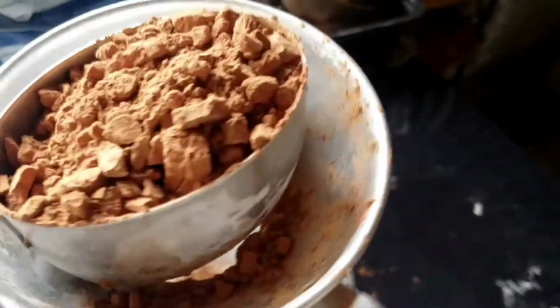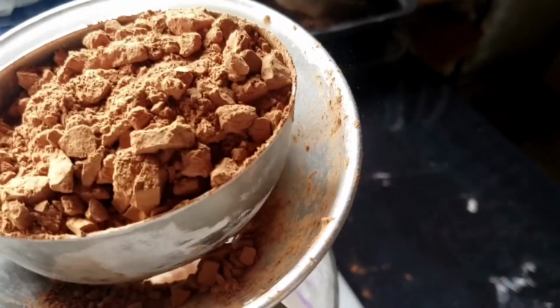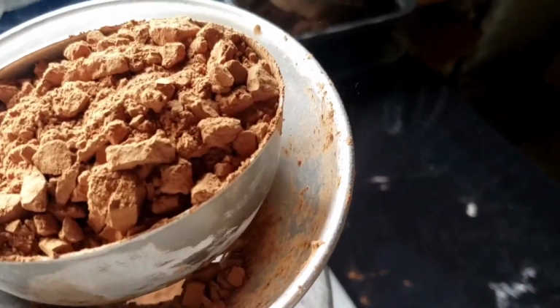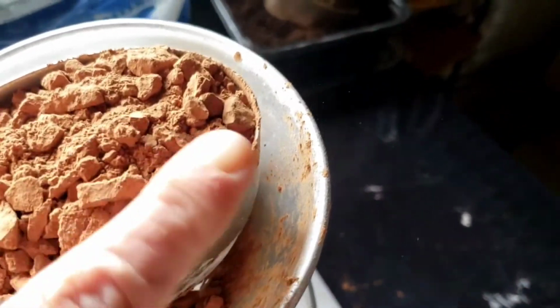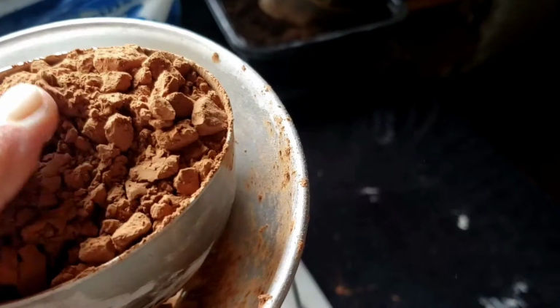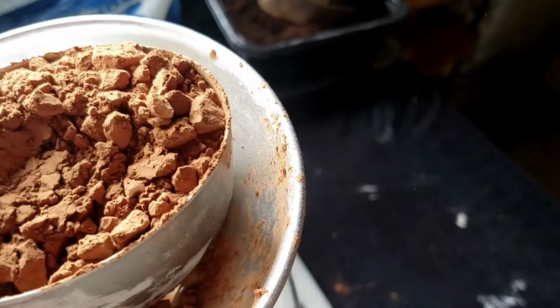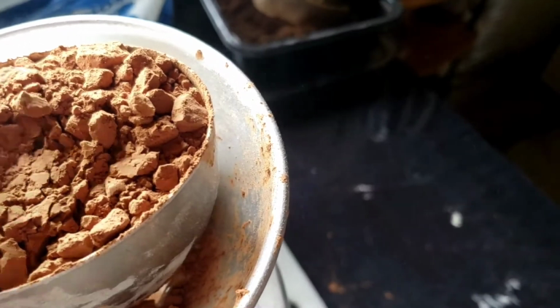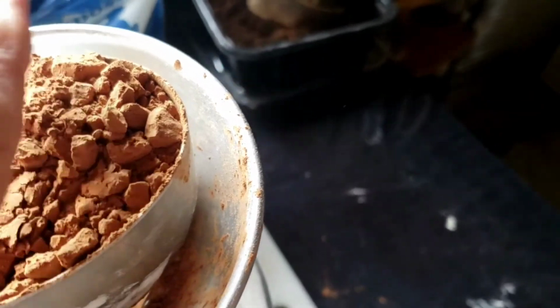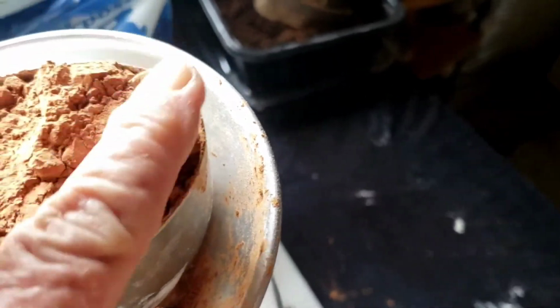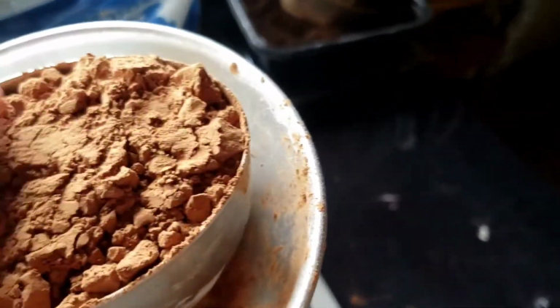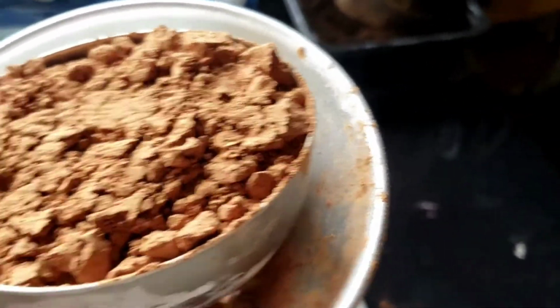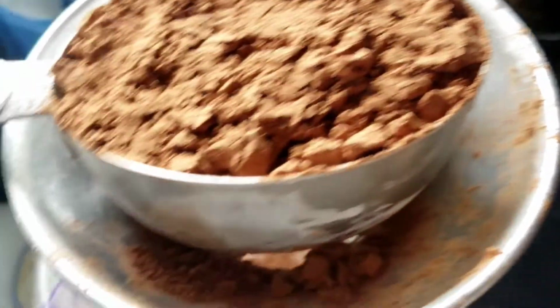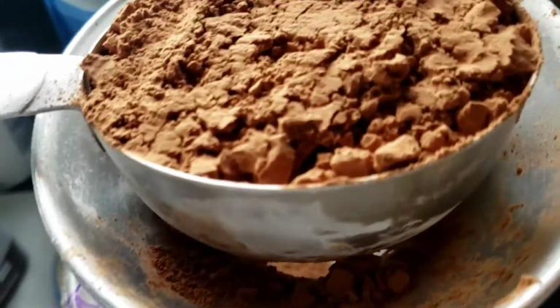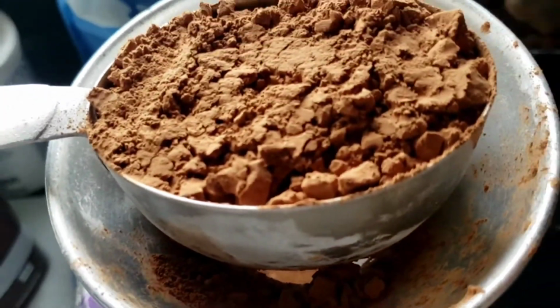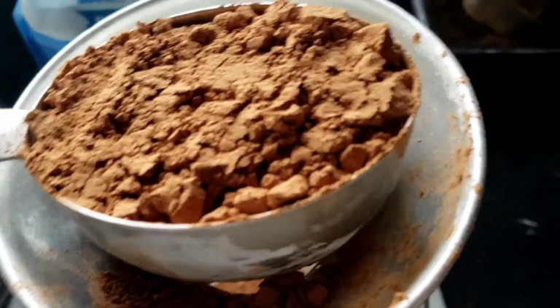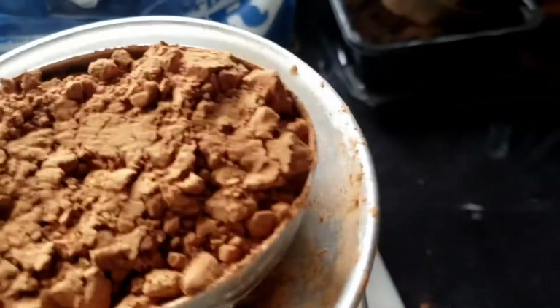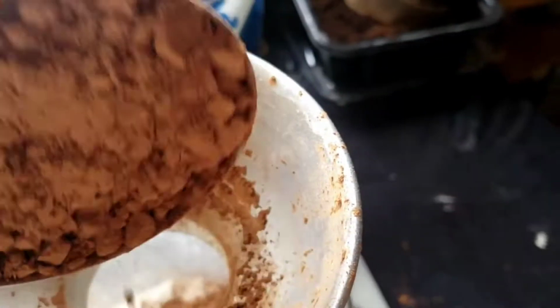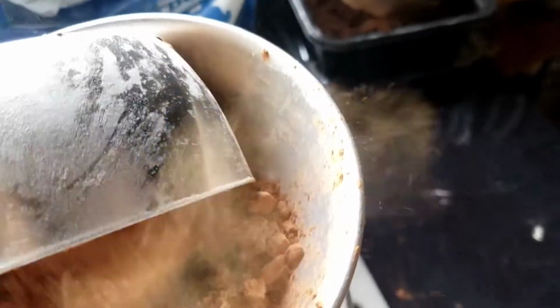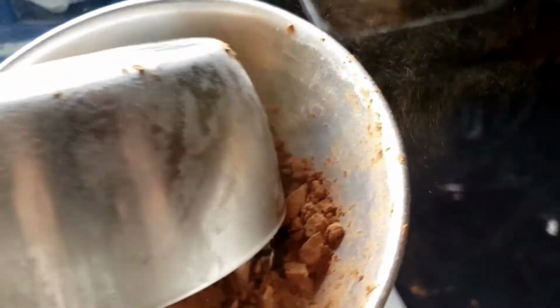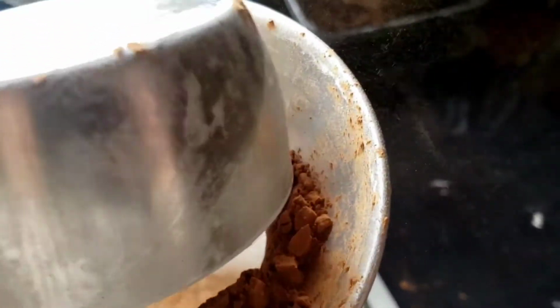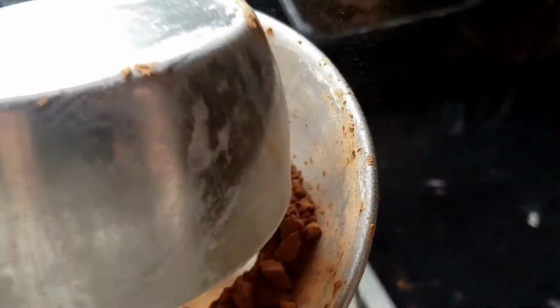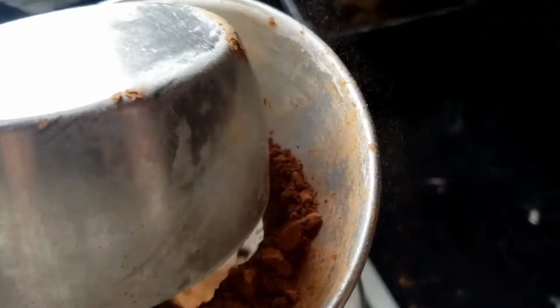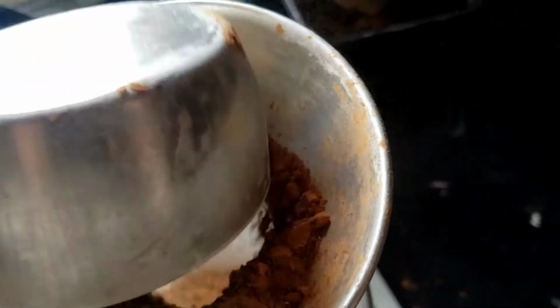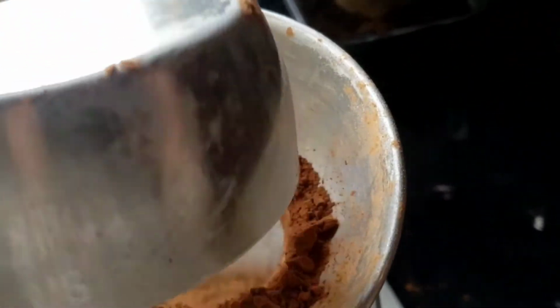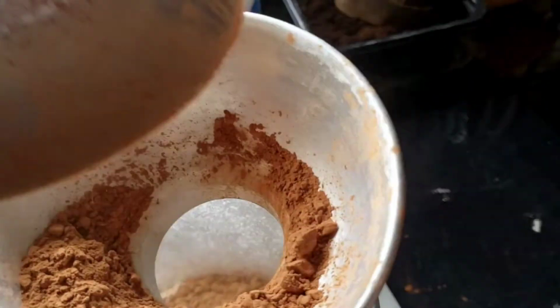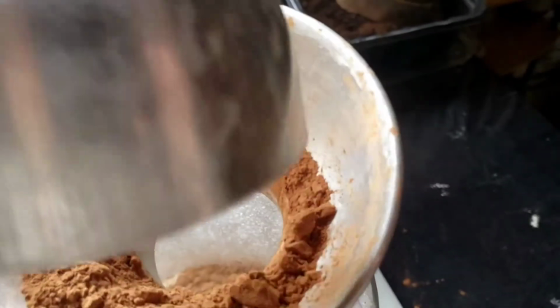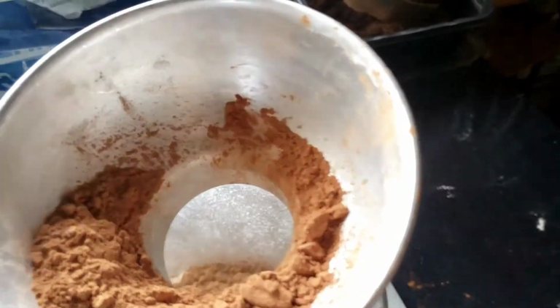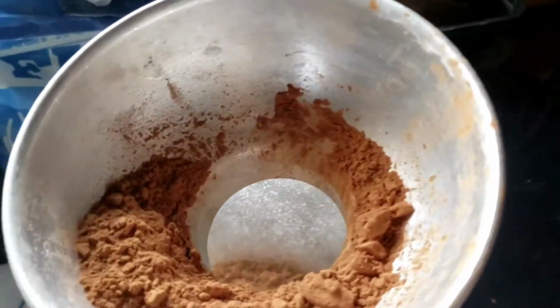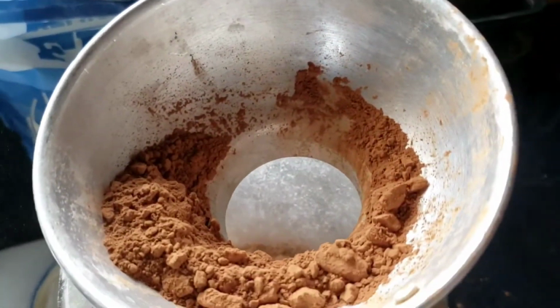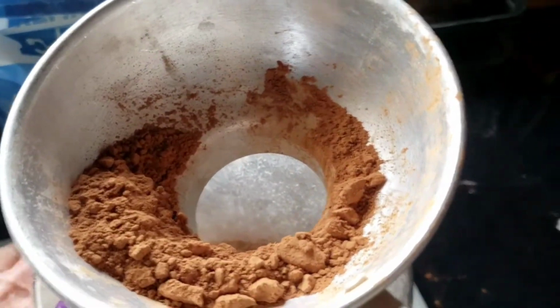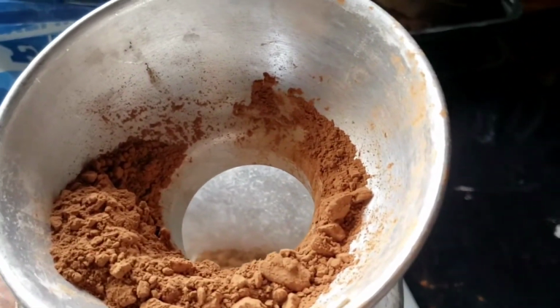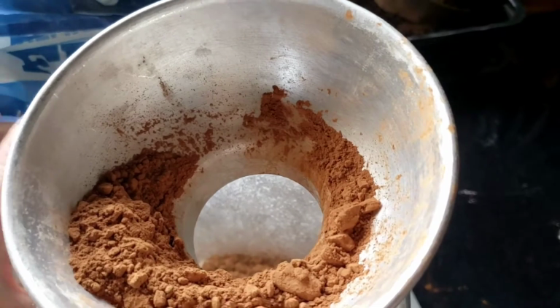Of course there's a little bit more, and that's okay — pour that in too.